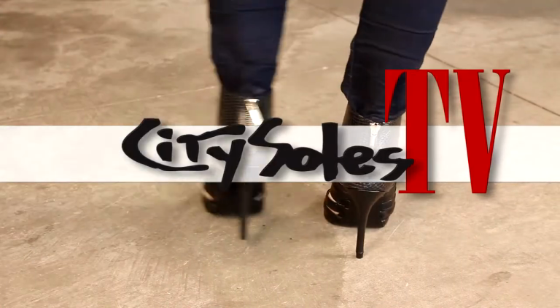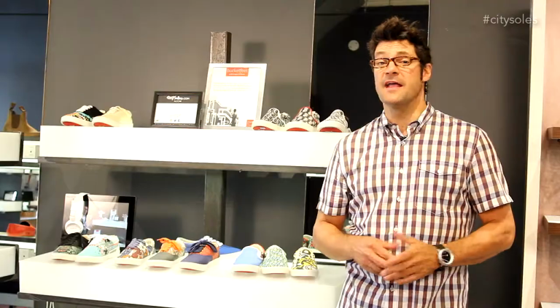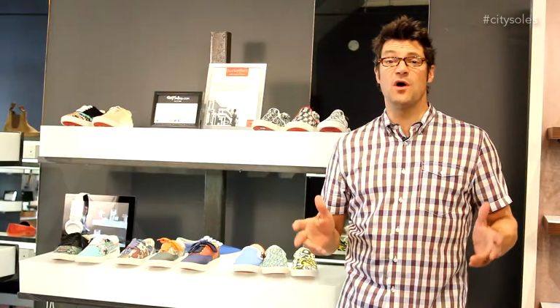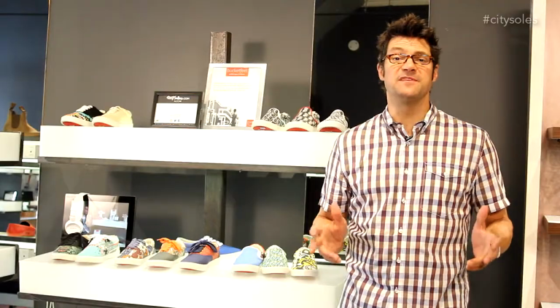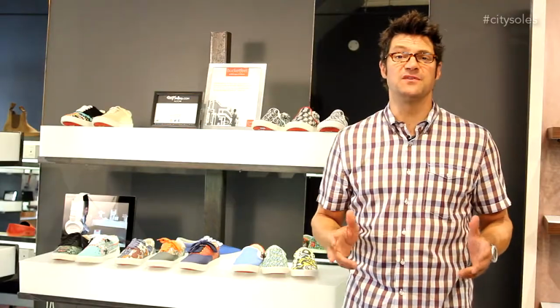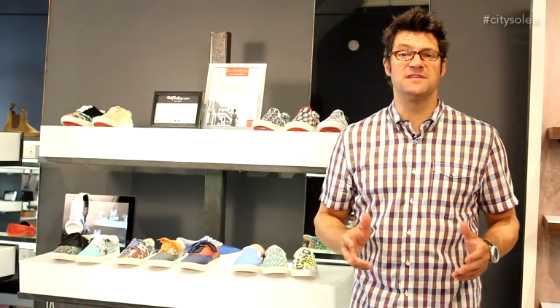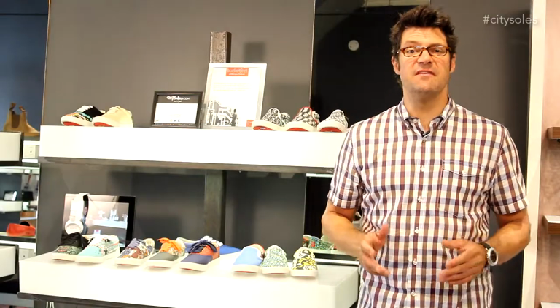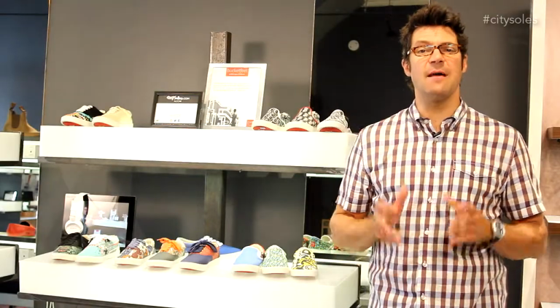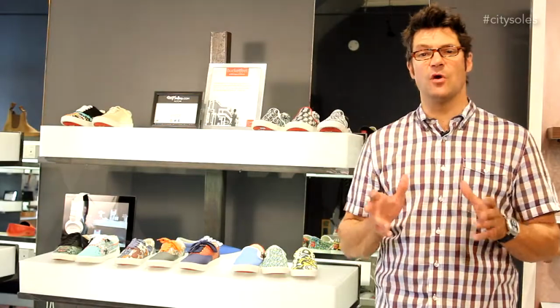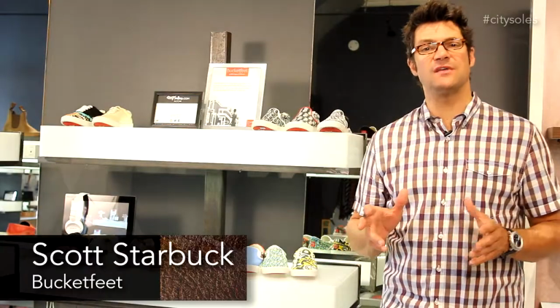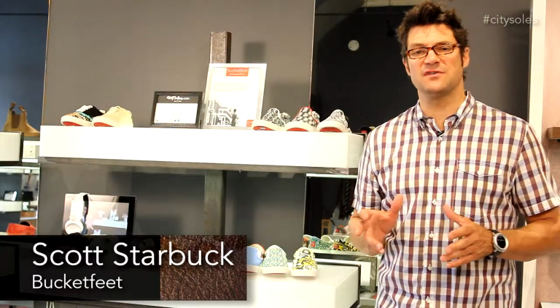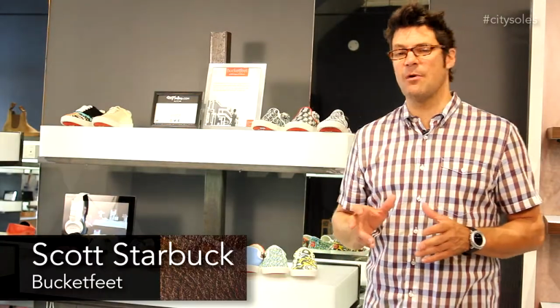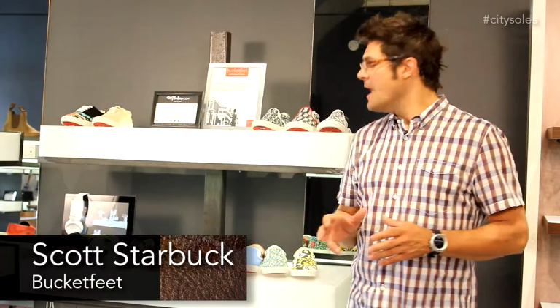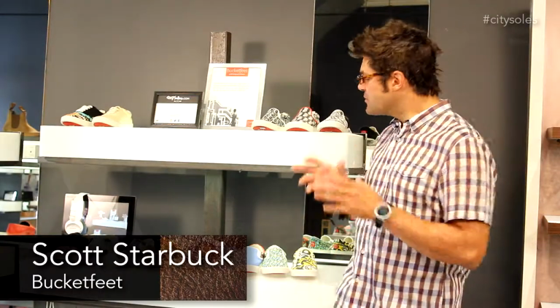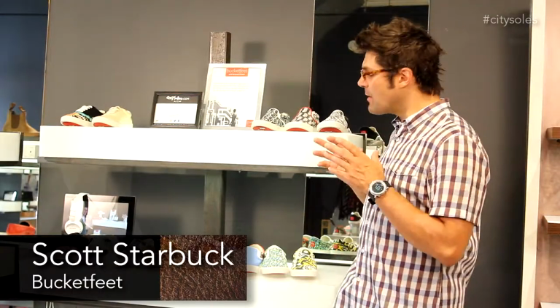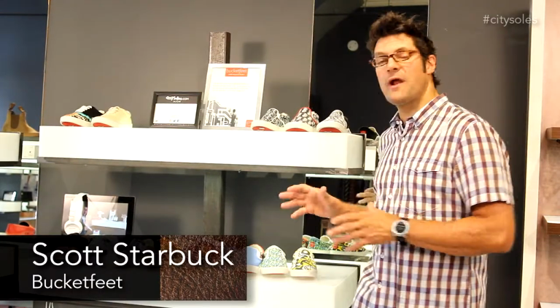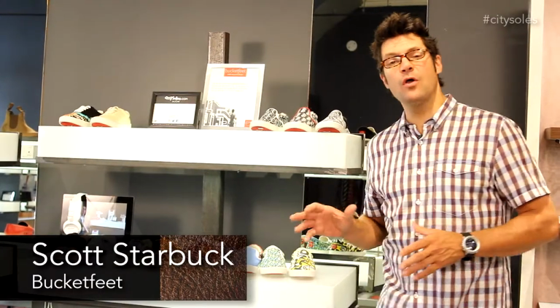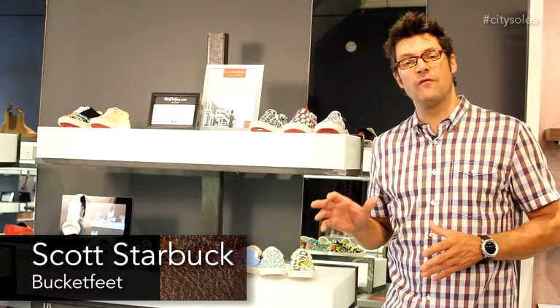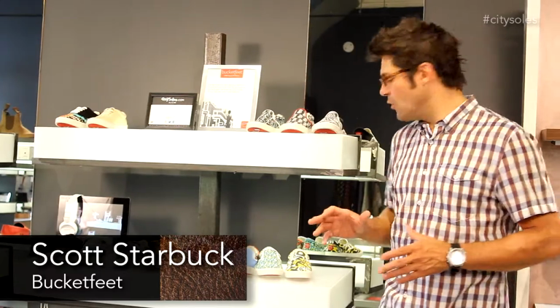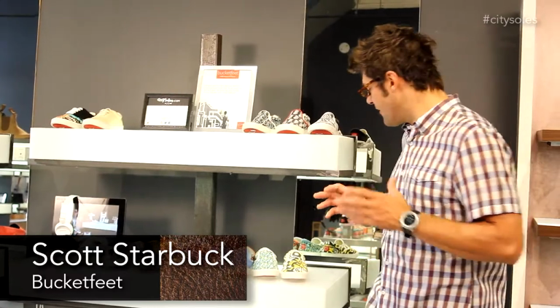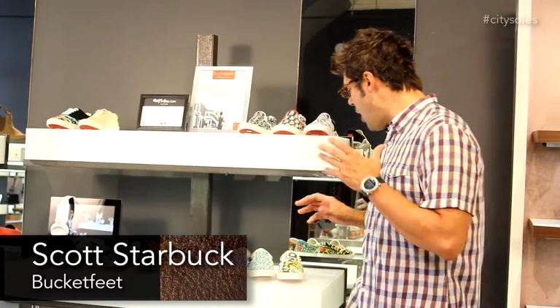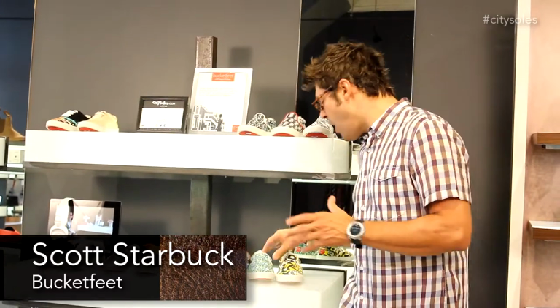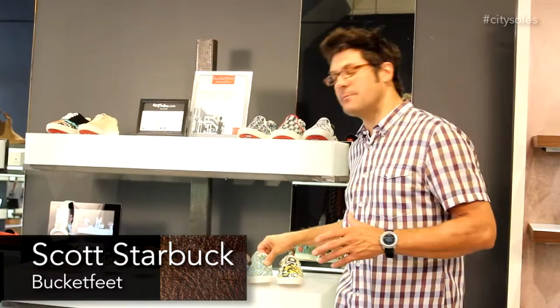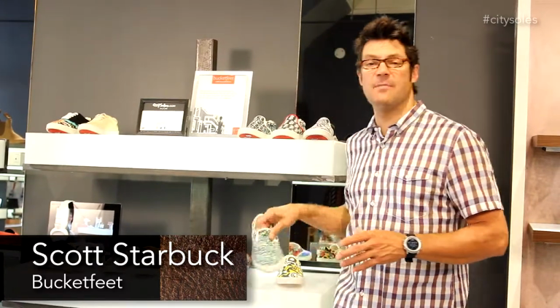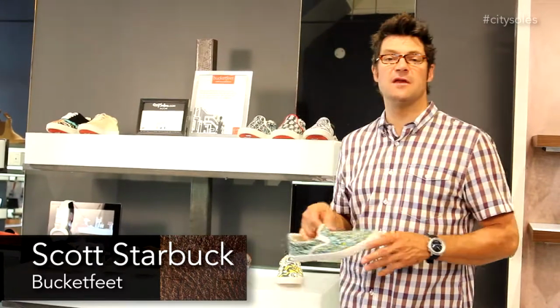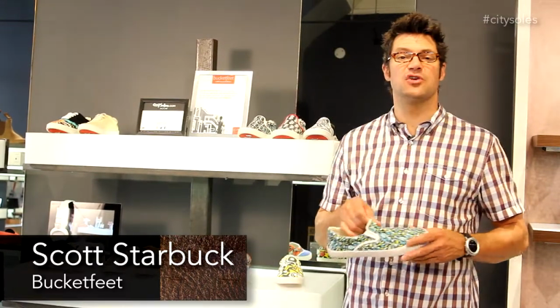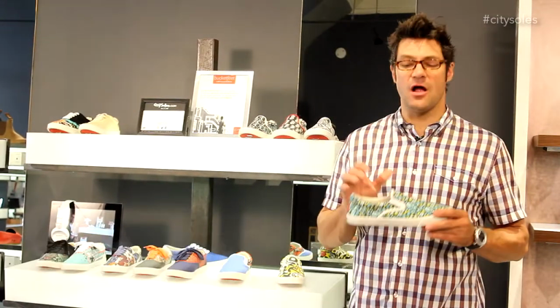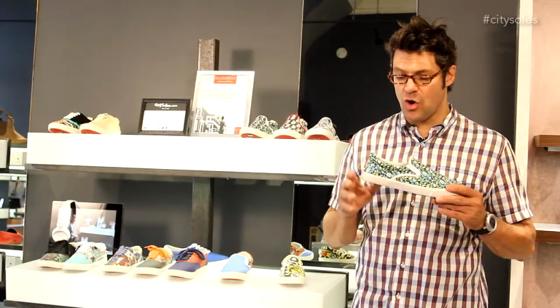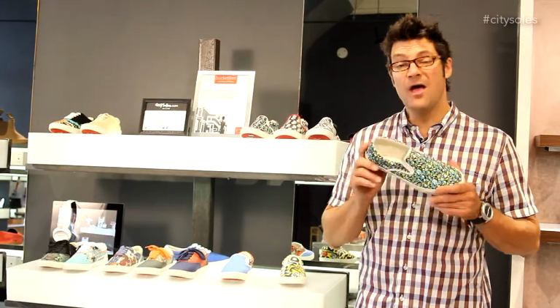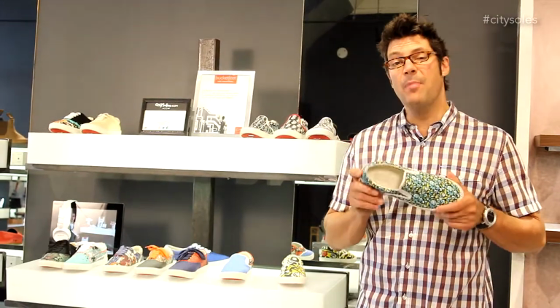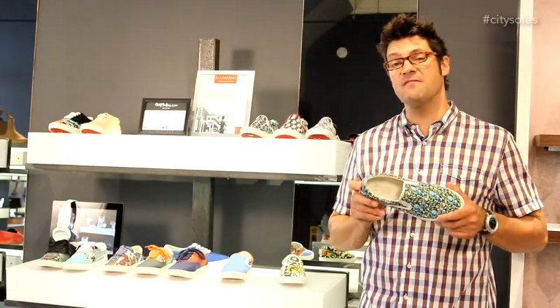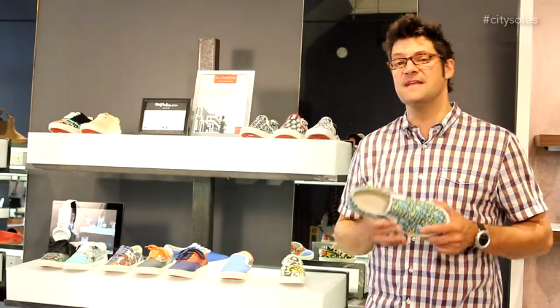Hey guys, welcome to City Souls TV. I'm your host, Scott Starbuck, and we're doing a brand overview of an awesome company here in Chicago called Bucket Feet.